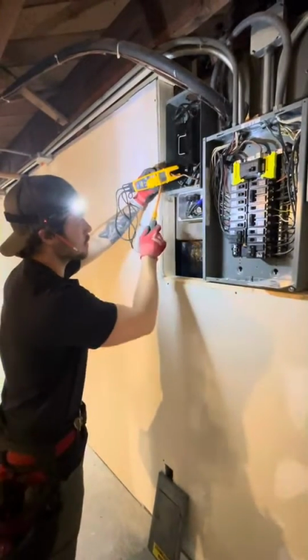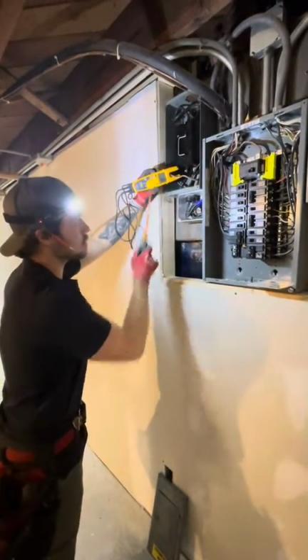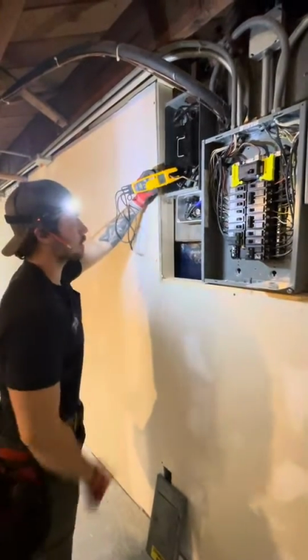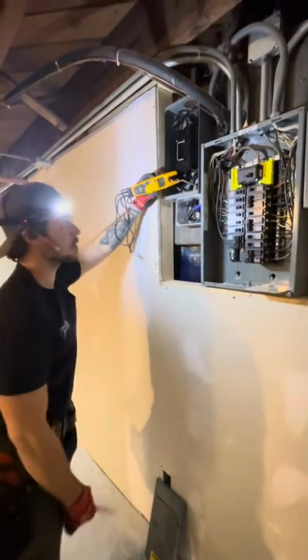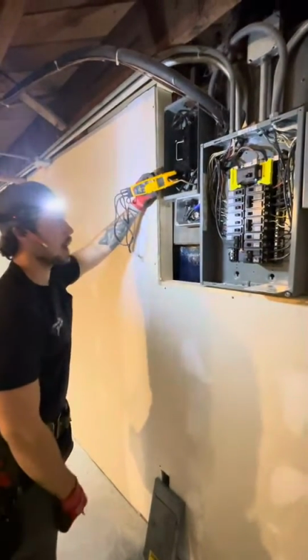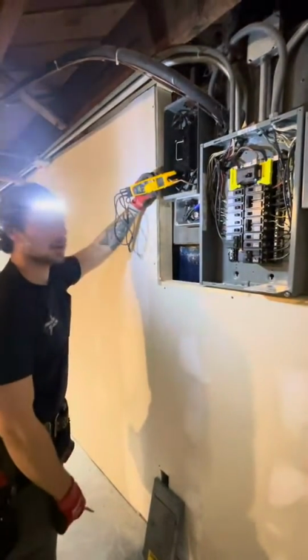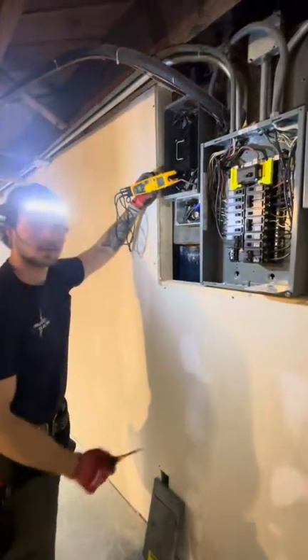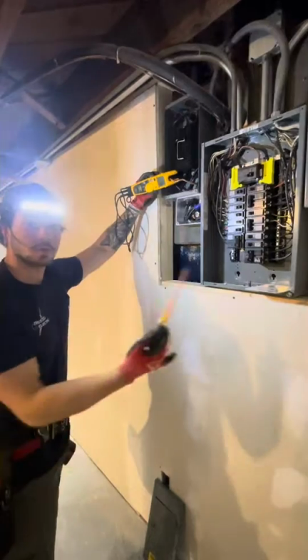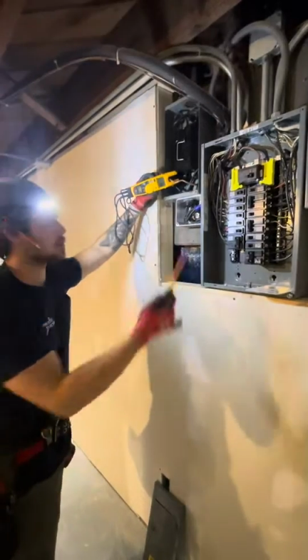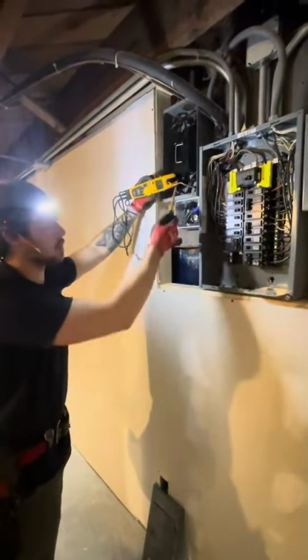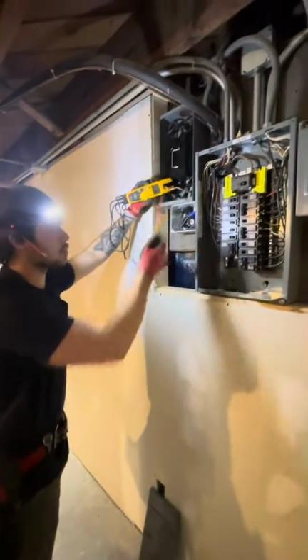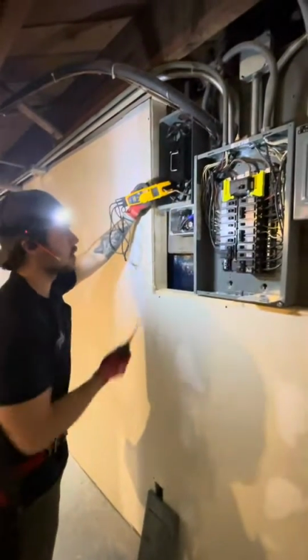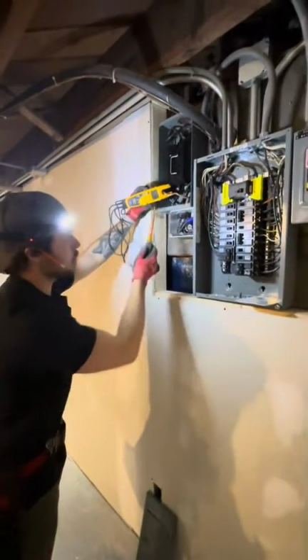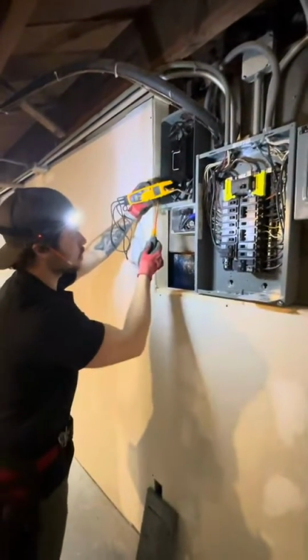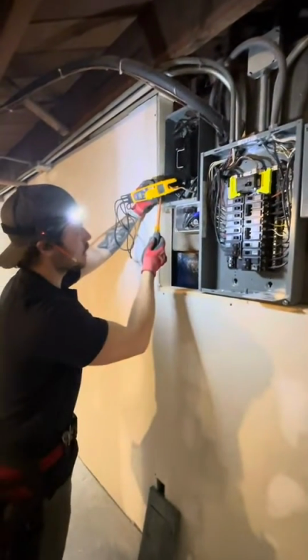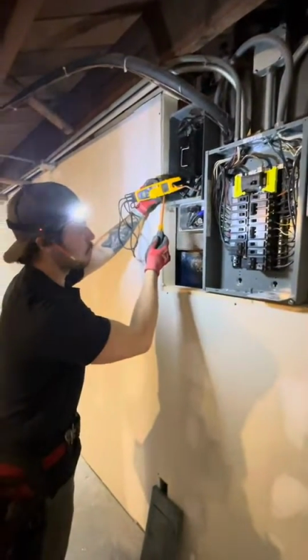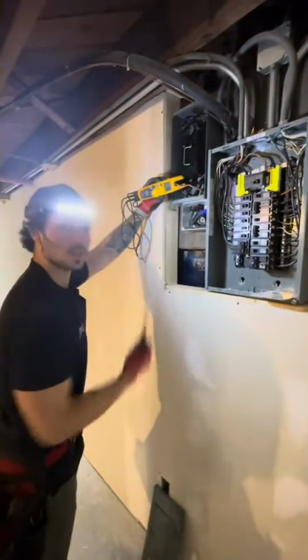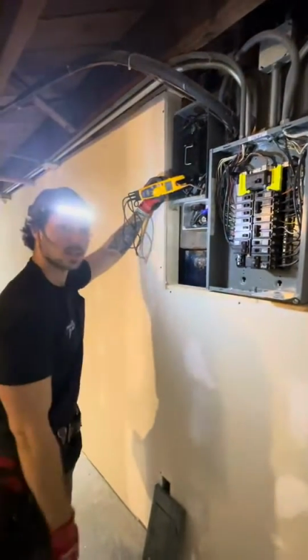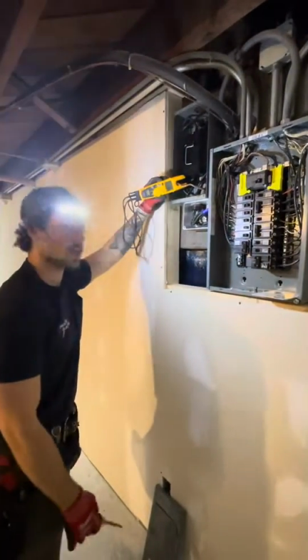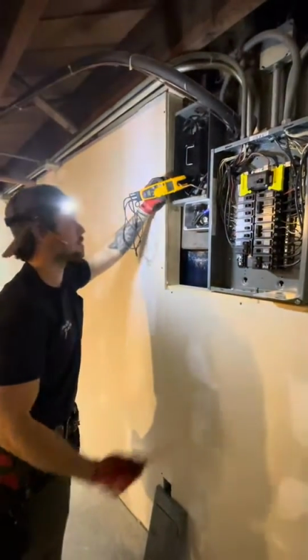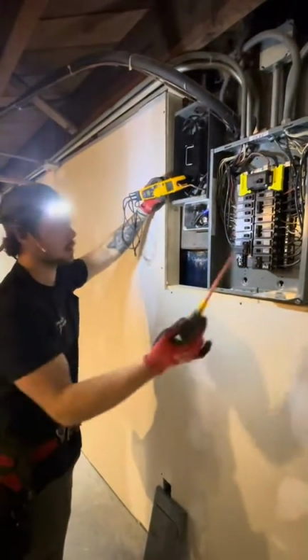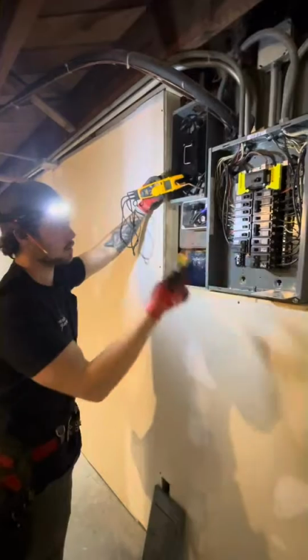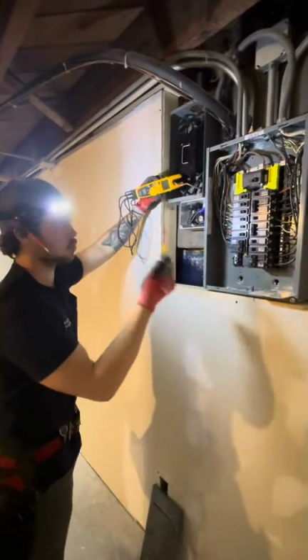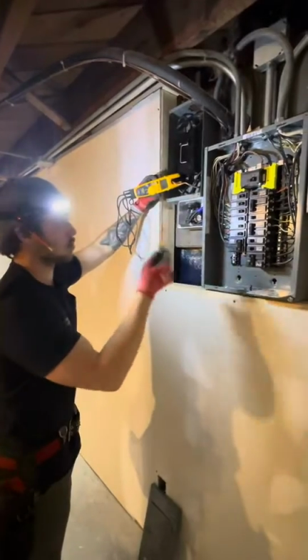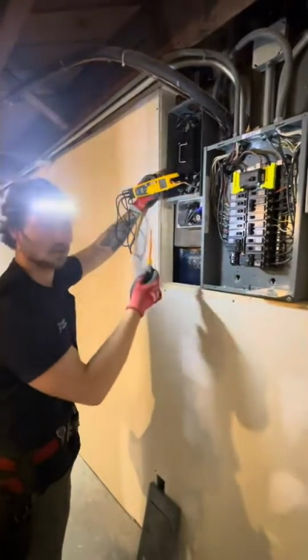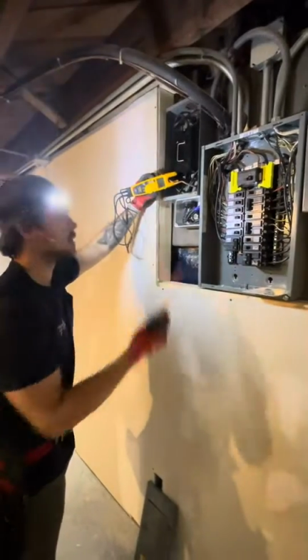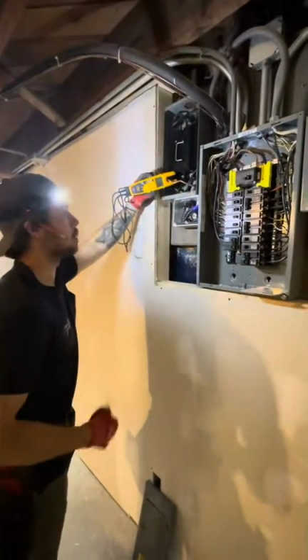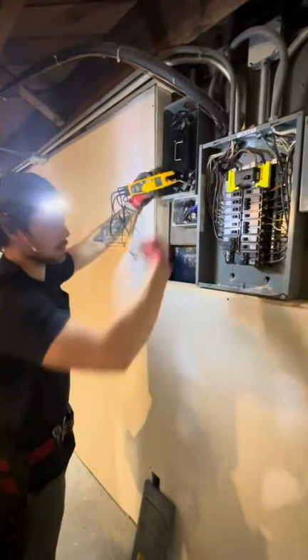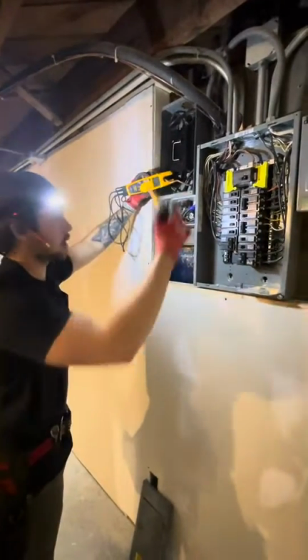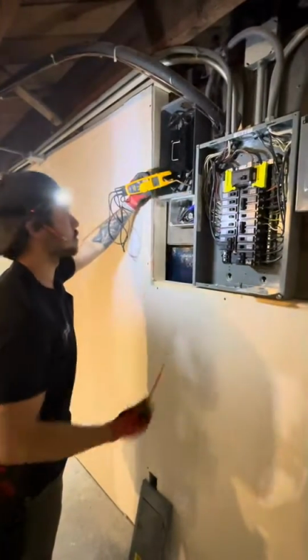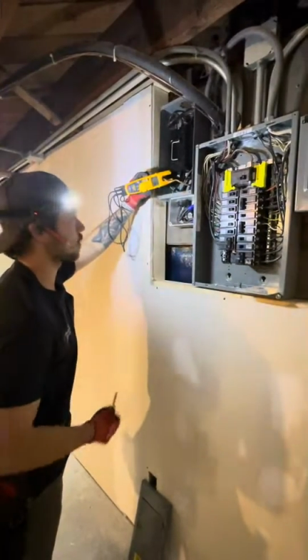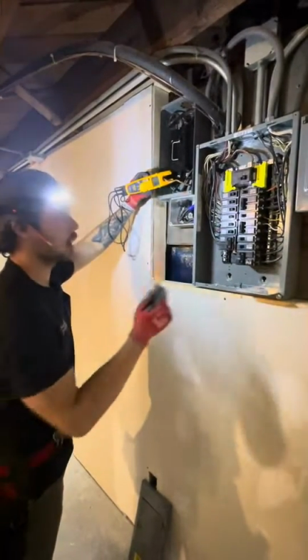I'm on the neutral right here — this system has a bare neutral, and we've got a reading of 0.6 amps. That's return current going back to the source.